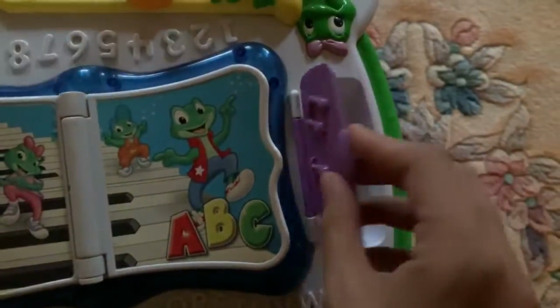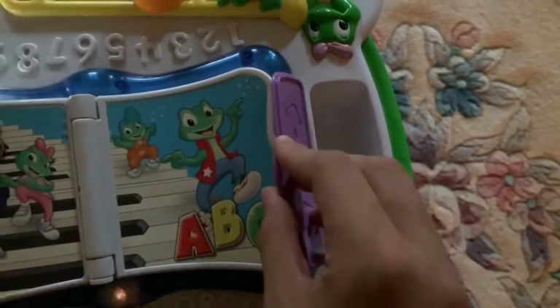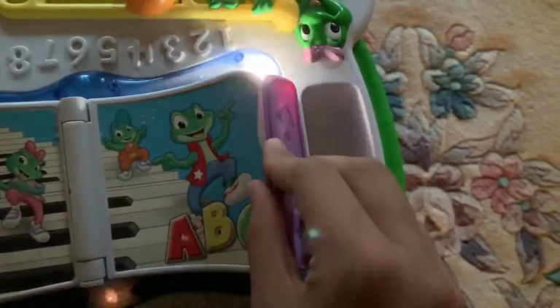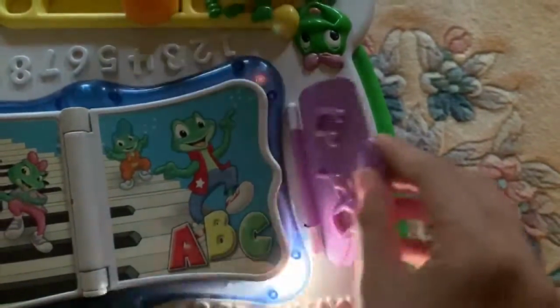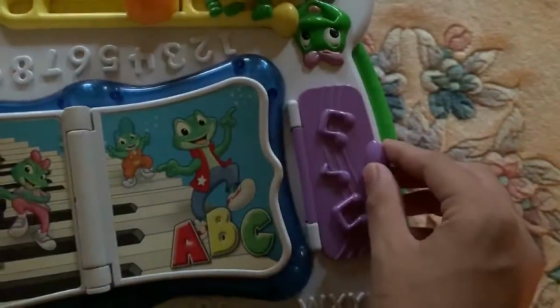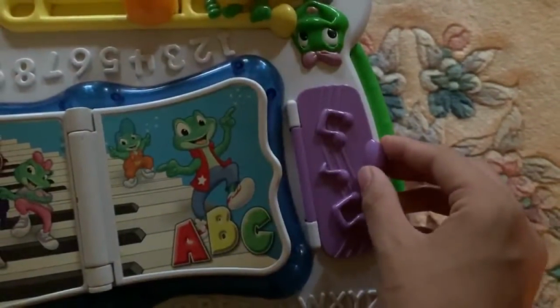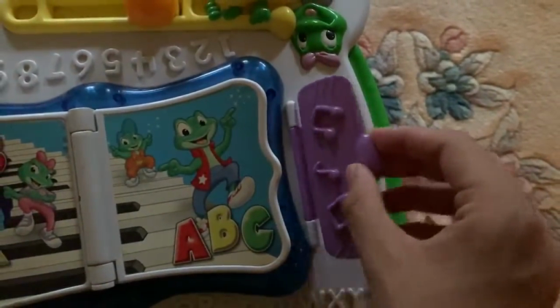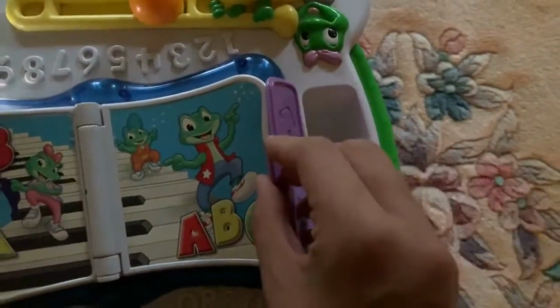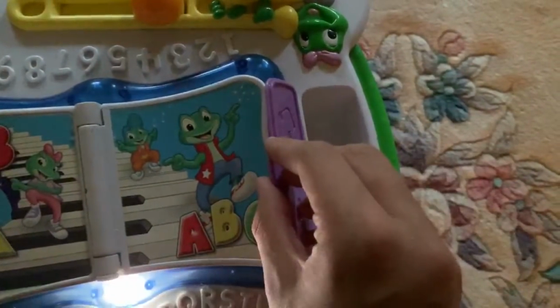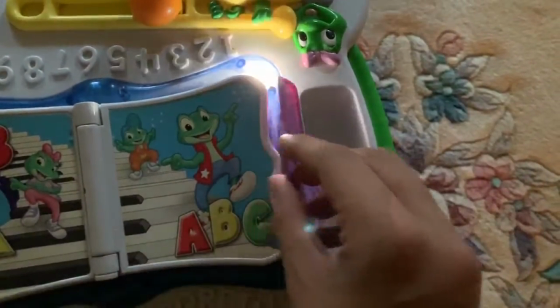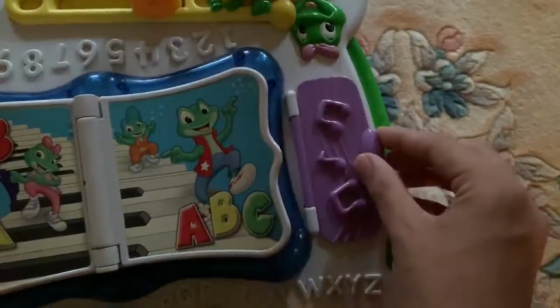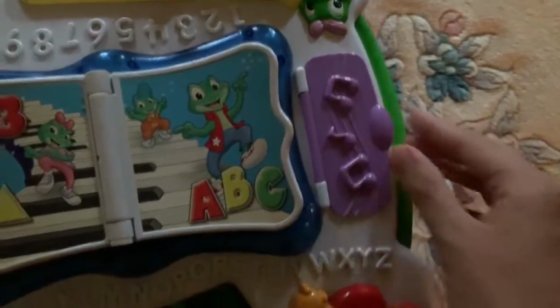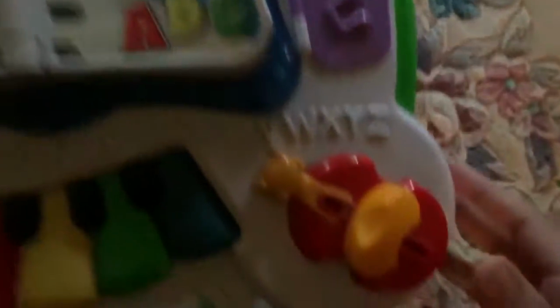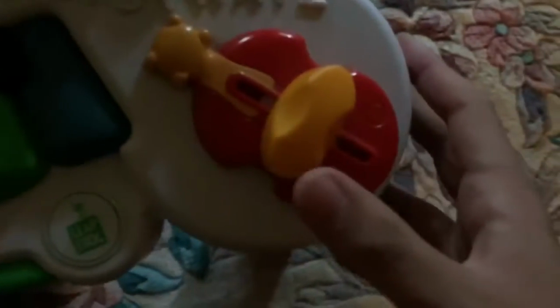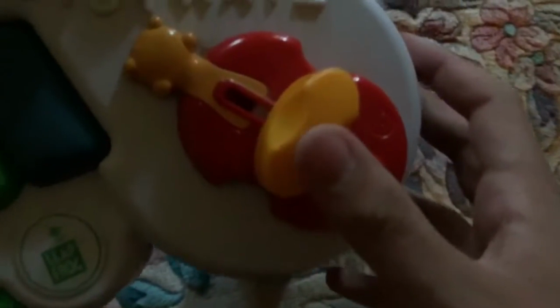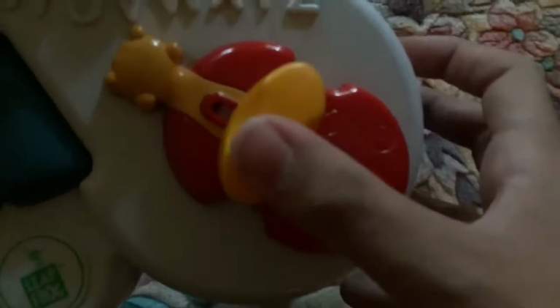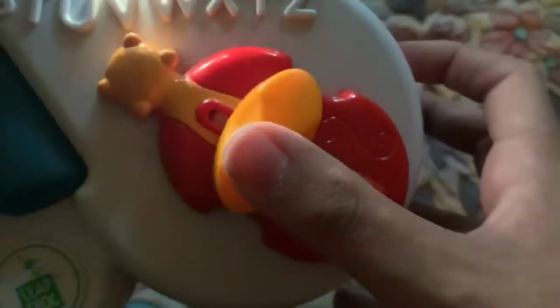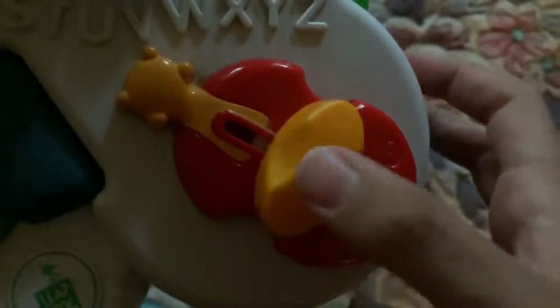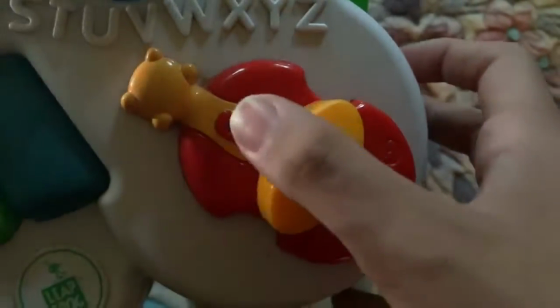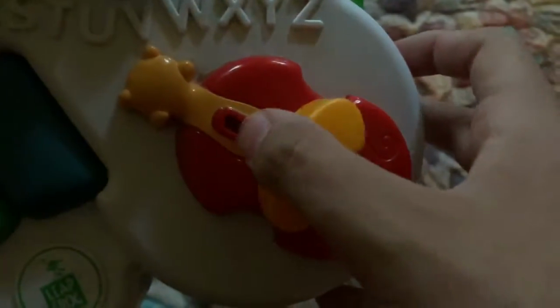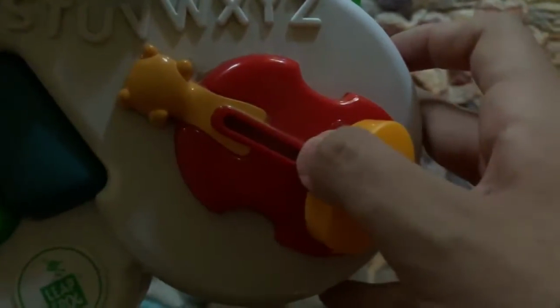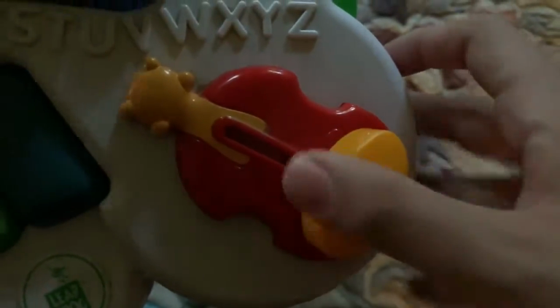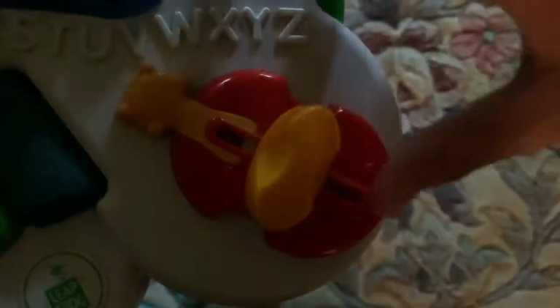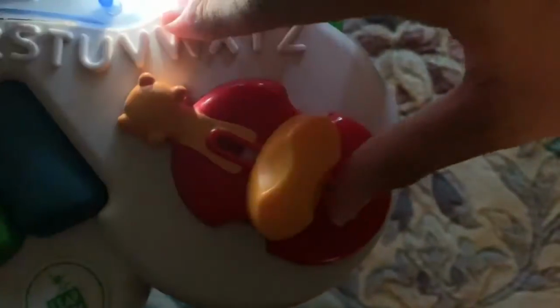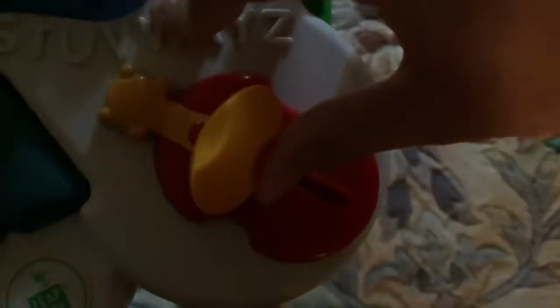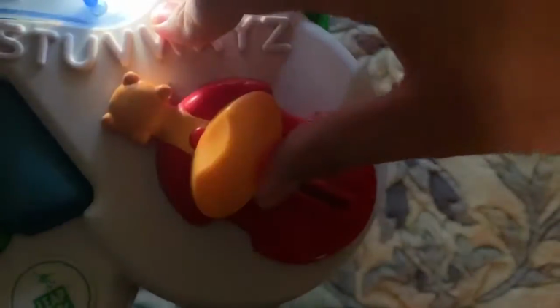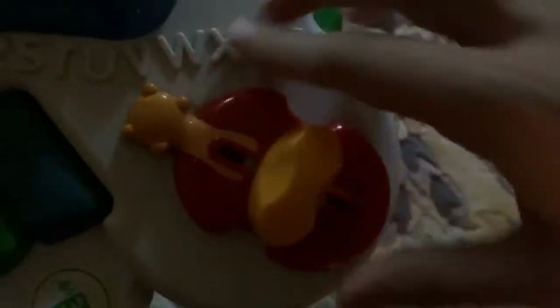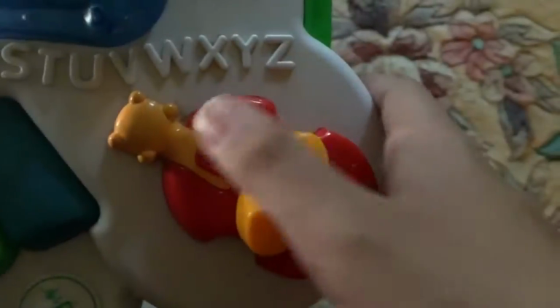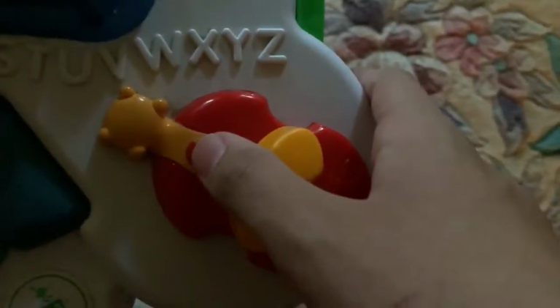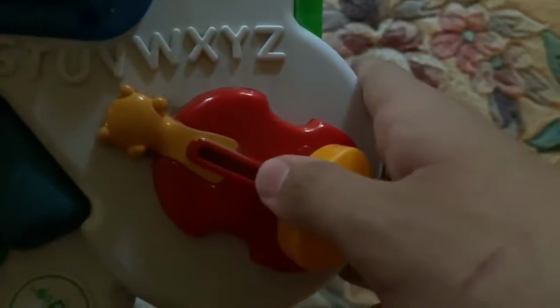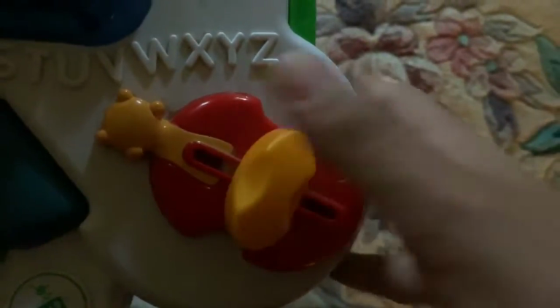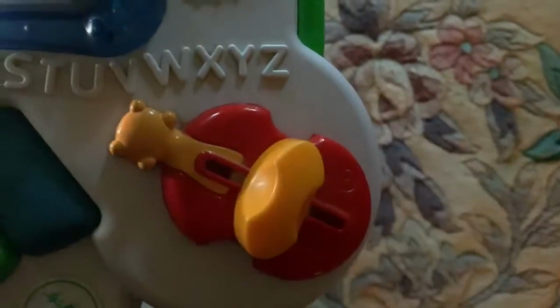Open. Close. Hello. Bye-bye. Up. Down. High. Low.